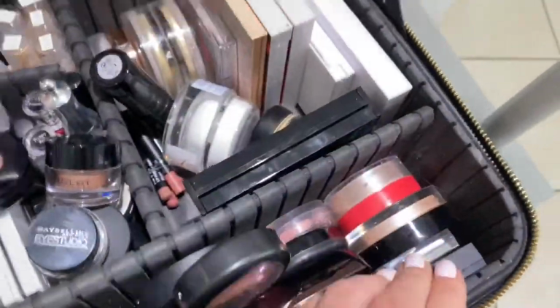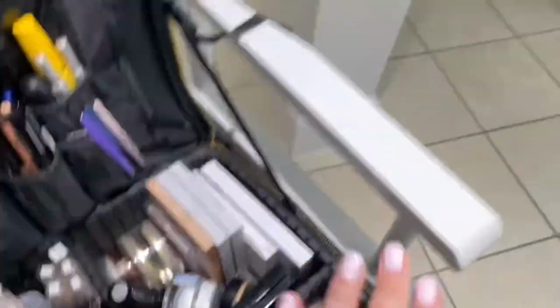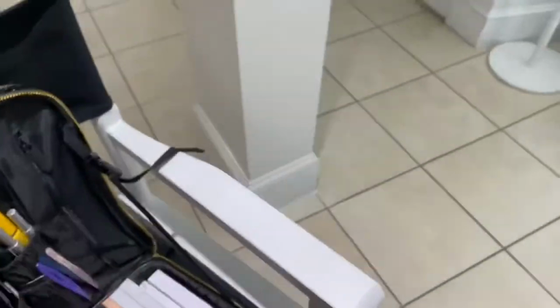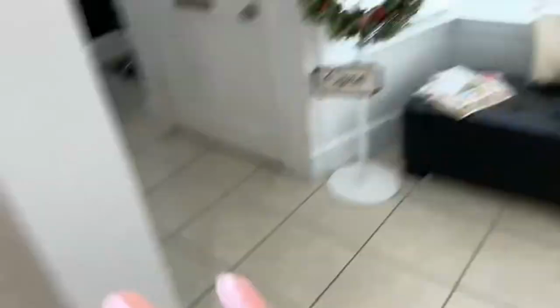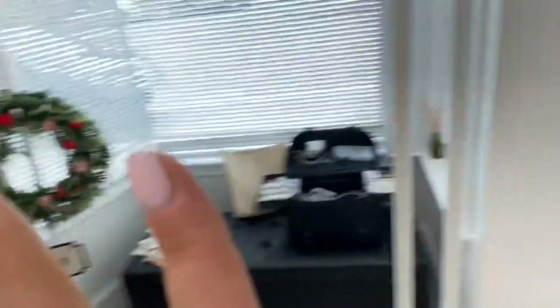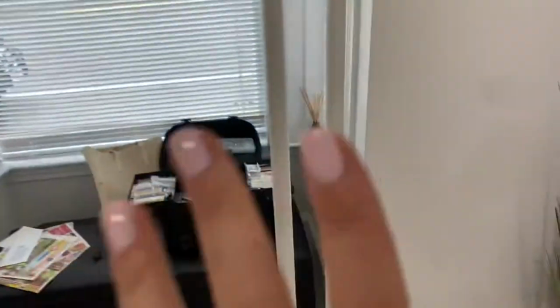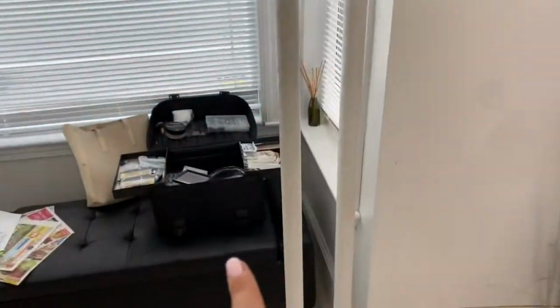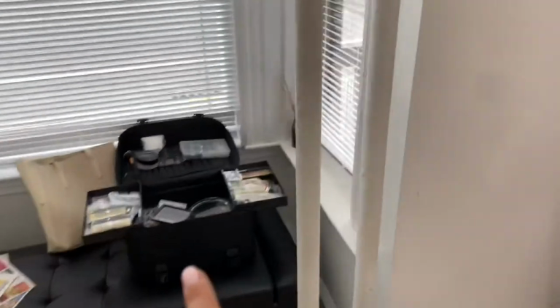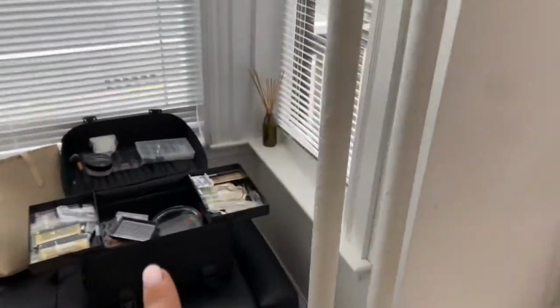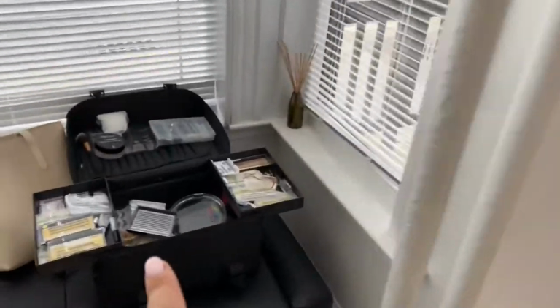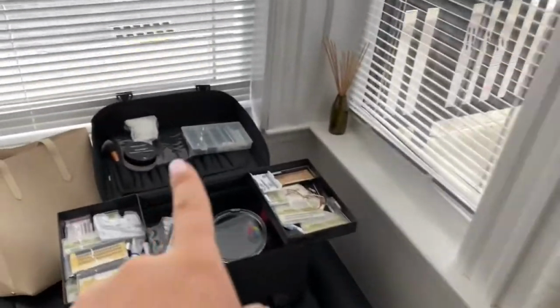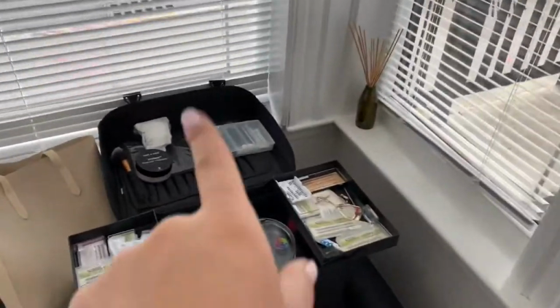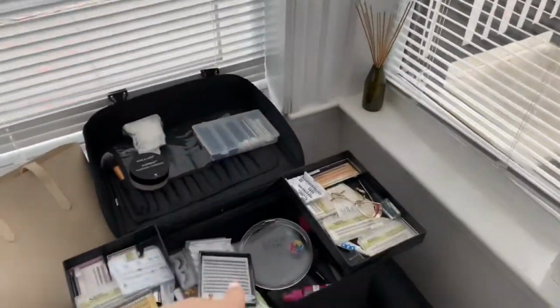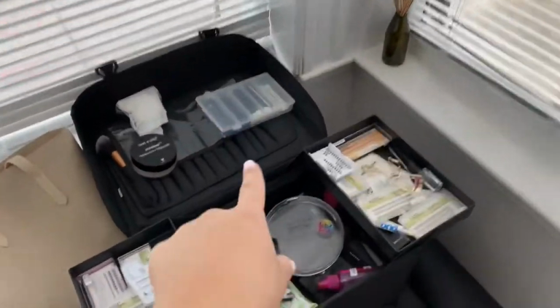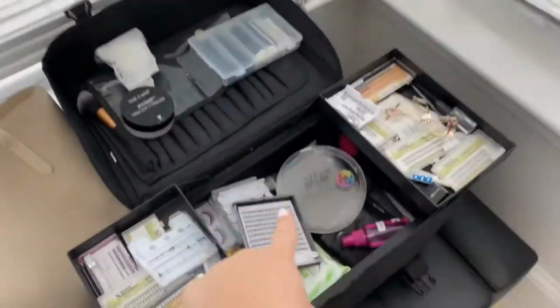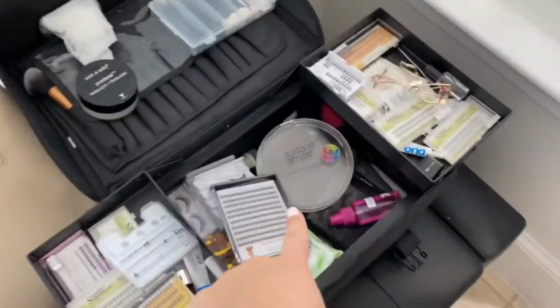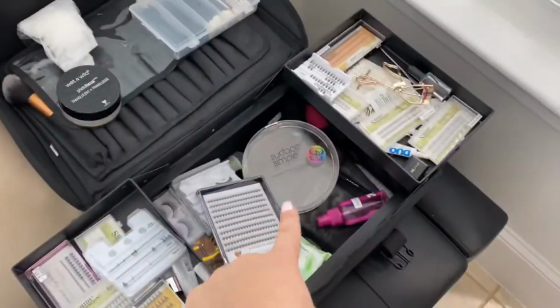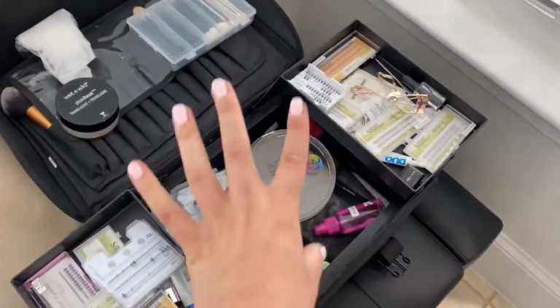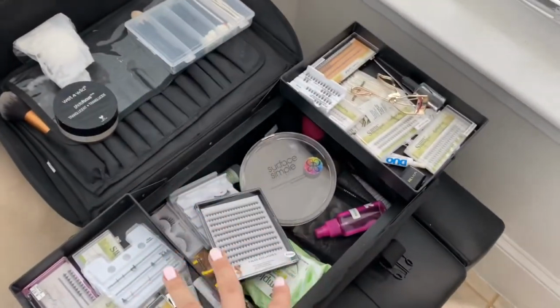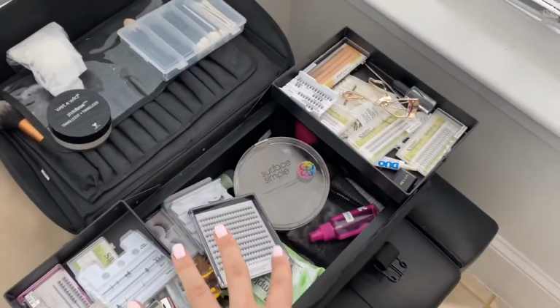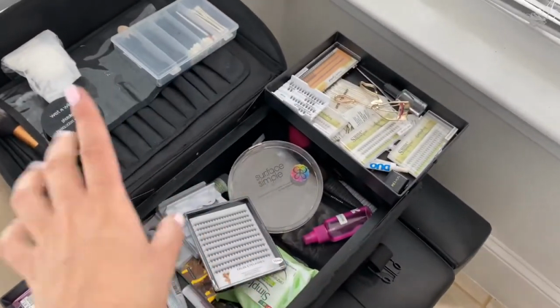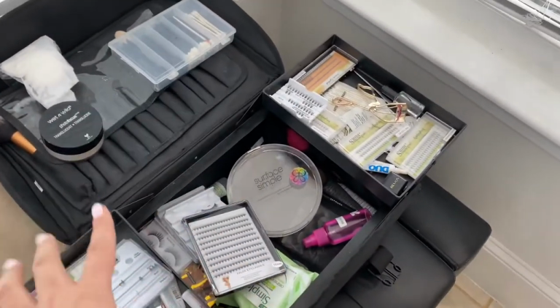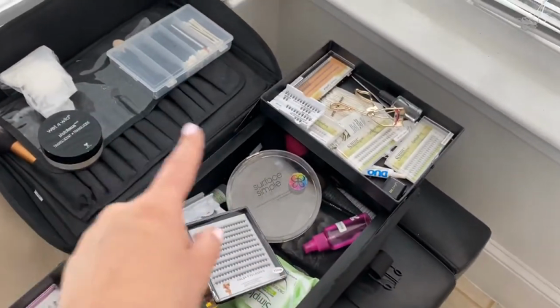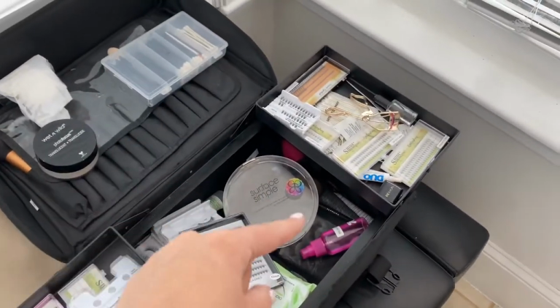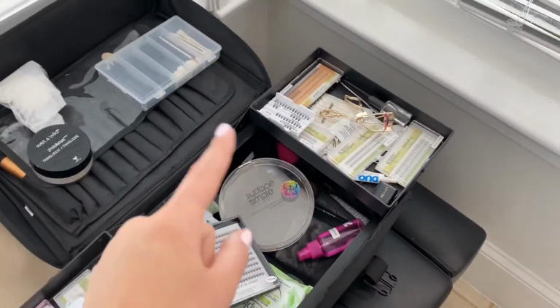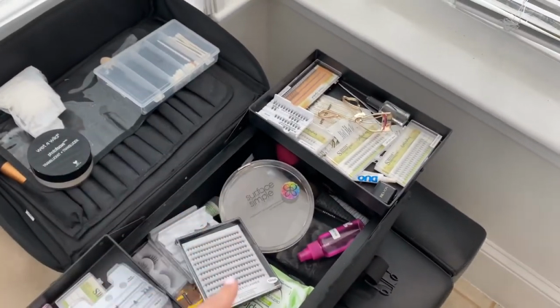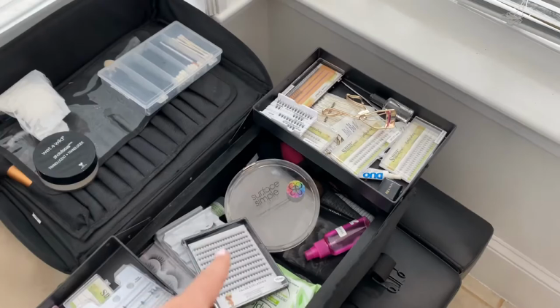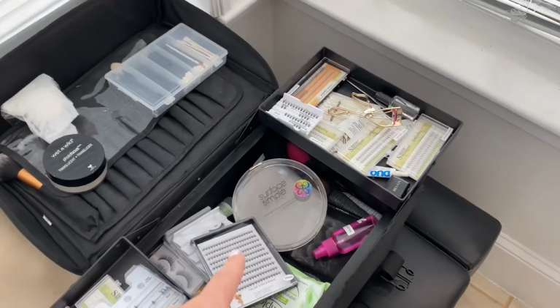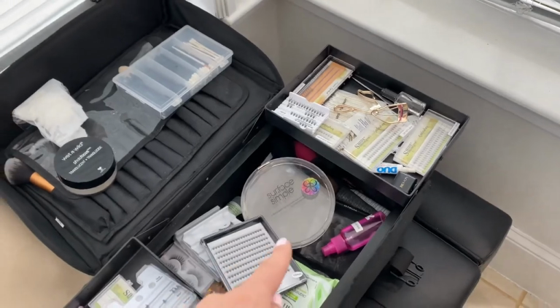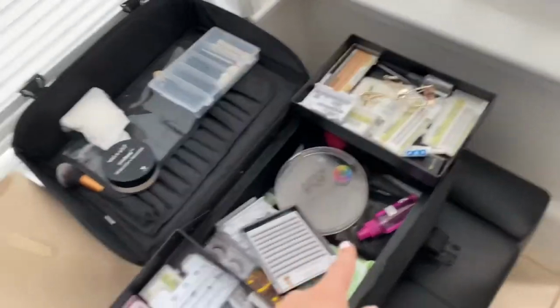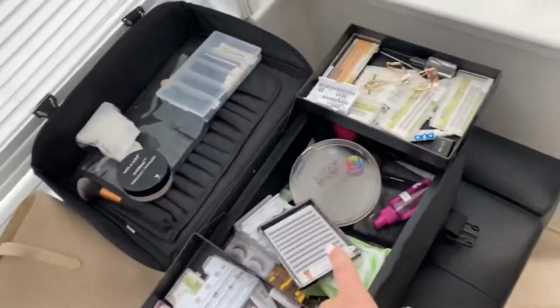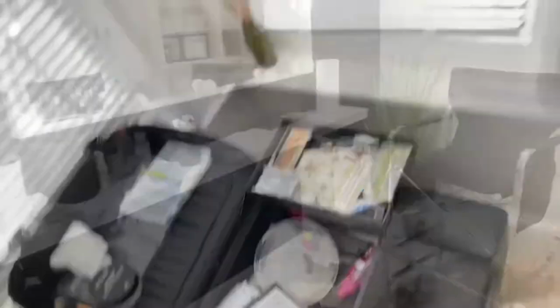And then the rest of everything I need stays over here, so I go in here if I need to grab something — more lashes, makeup removing wipes and things like that.